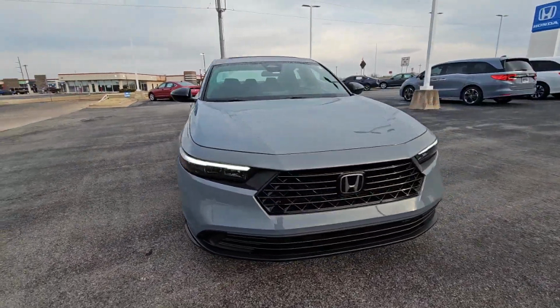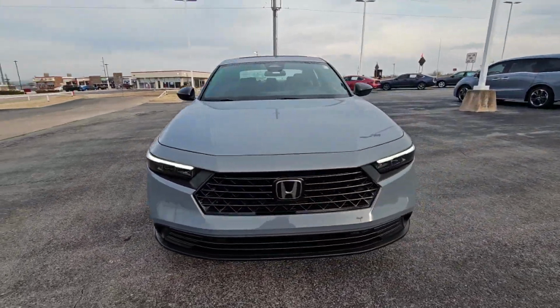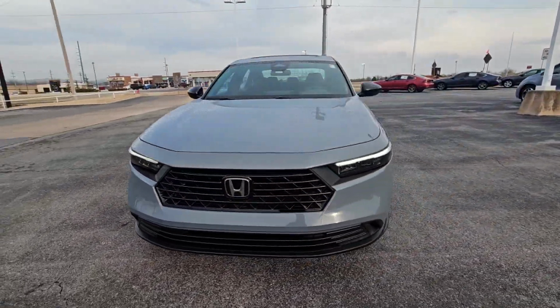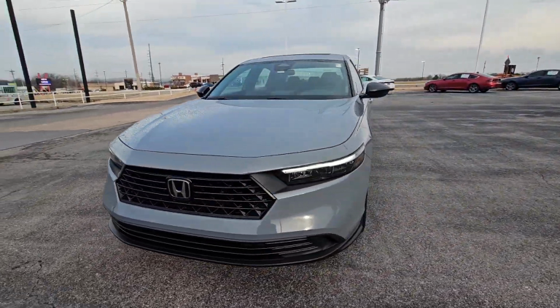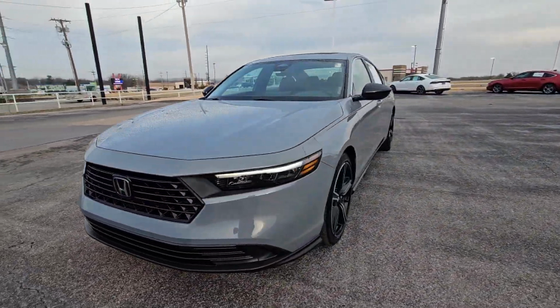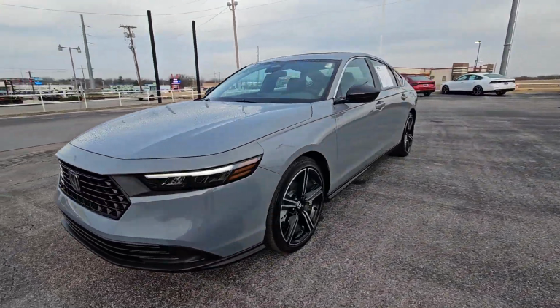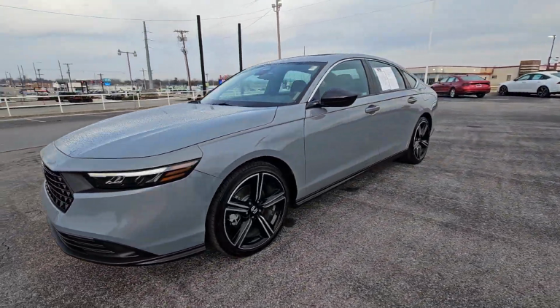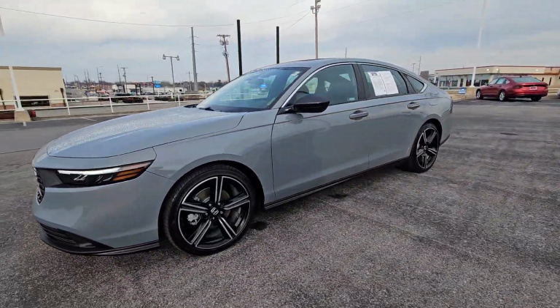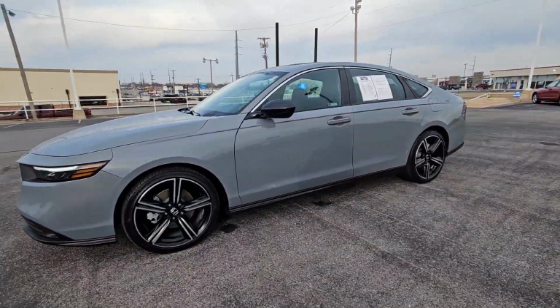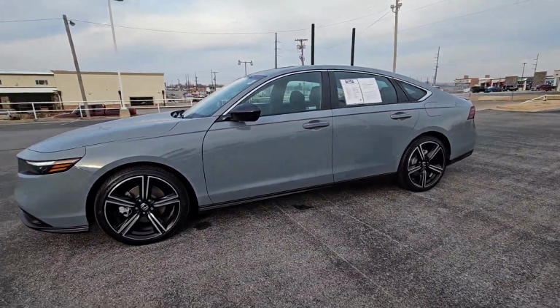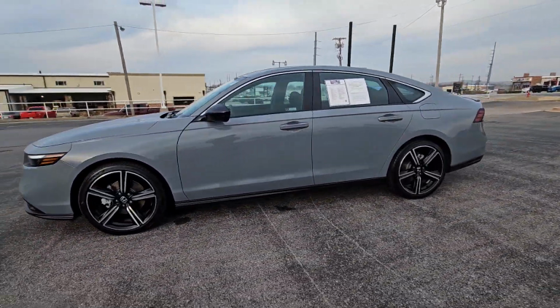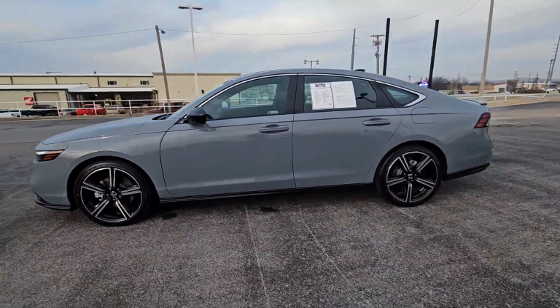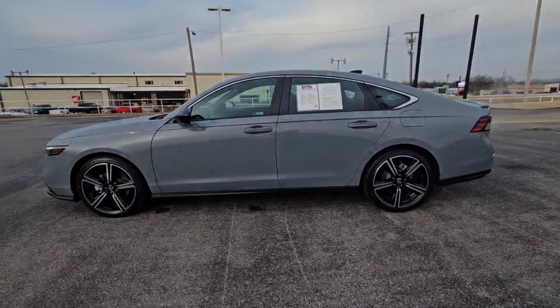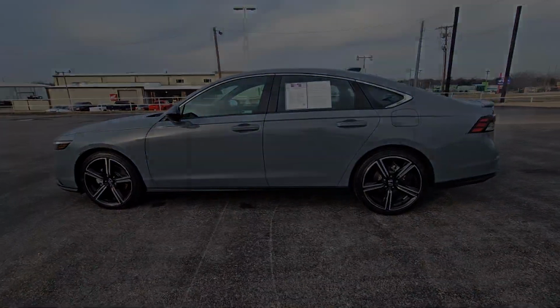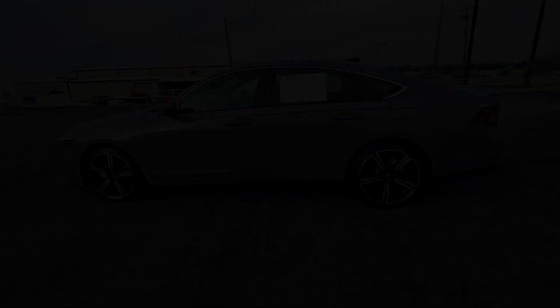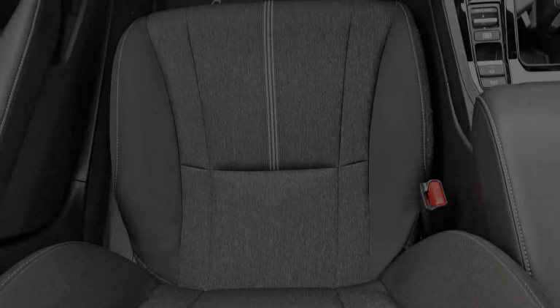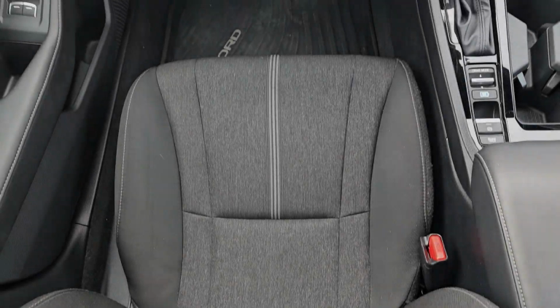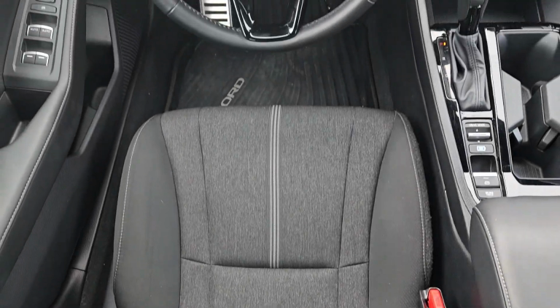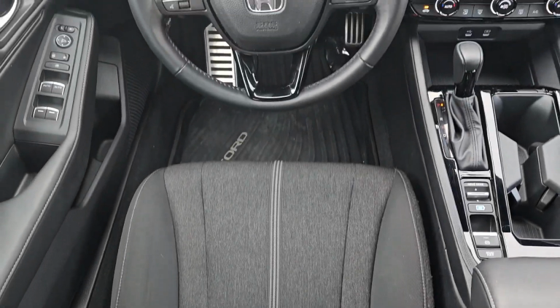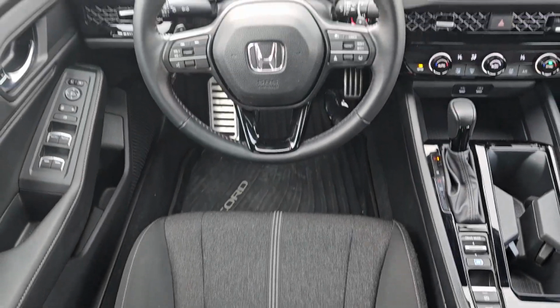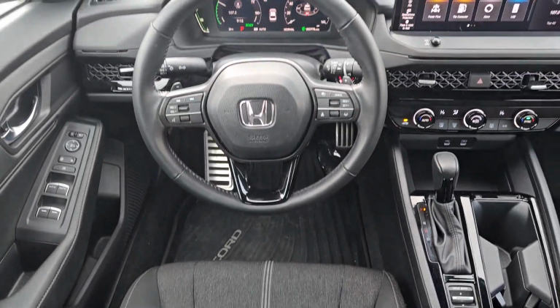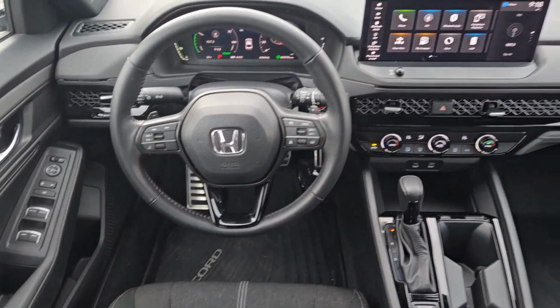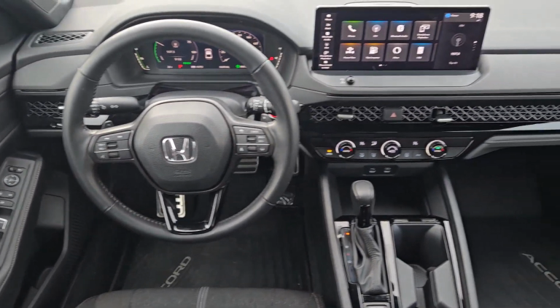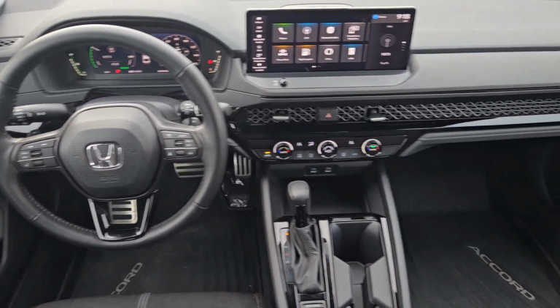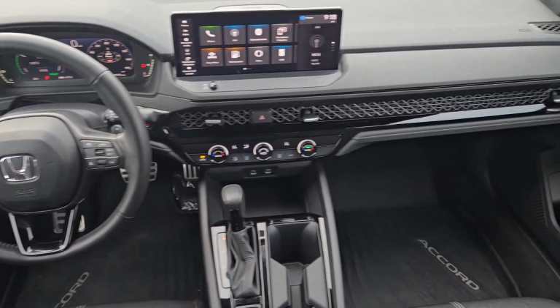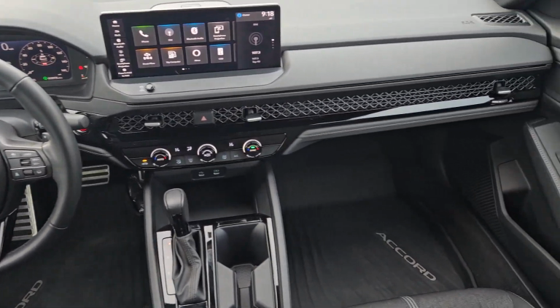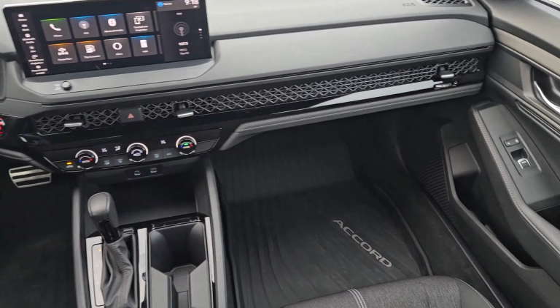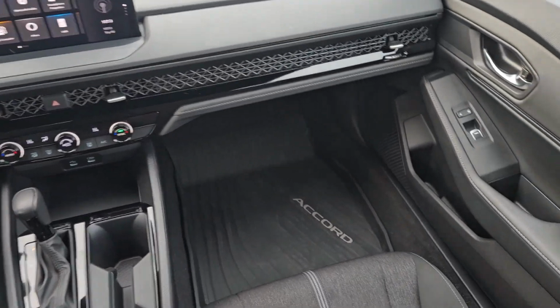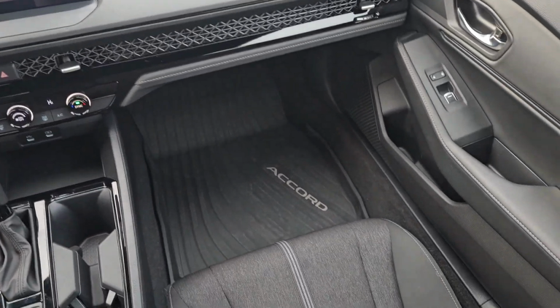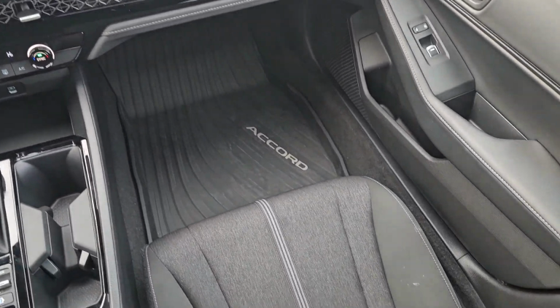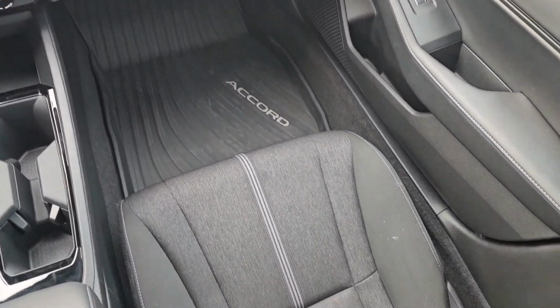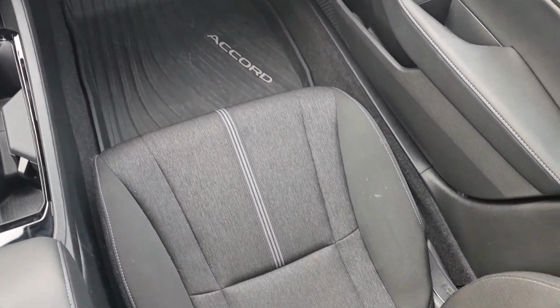Here's the Honda Accord Hybrid — the iconic mid-sized sedan that's famous for its comfort, style, performance, and thoughtful design — driving you confidently into the future with forward-facing hybrid technology.